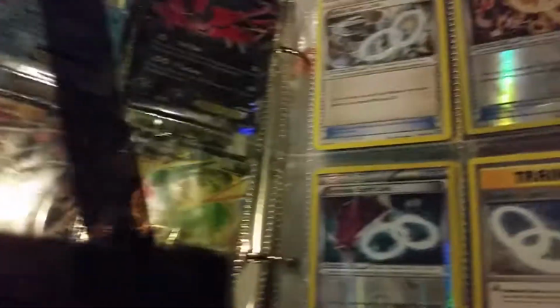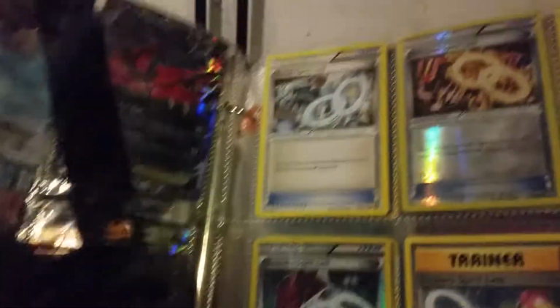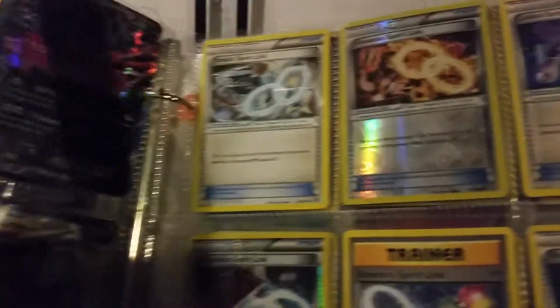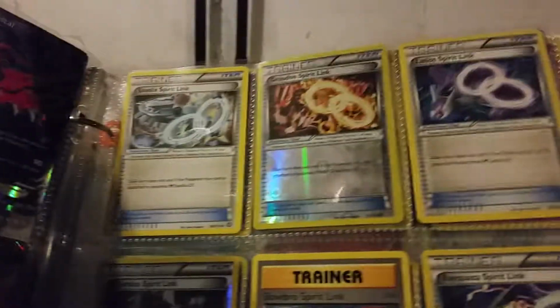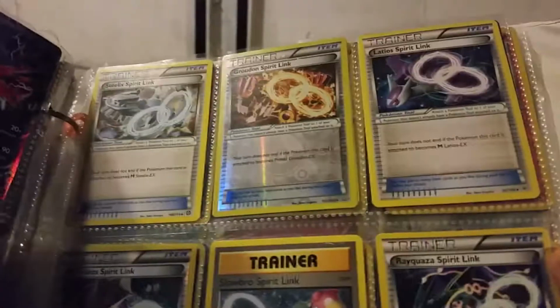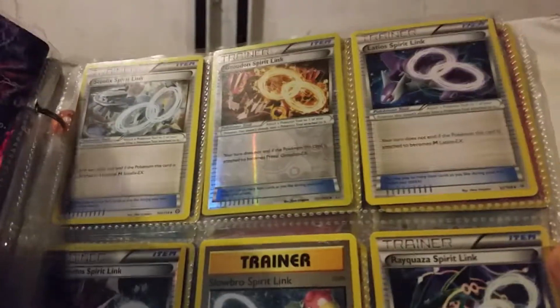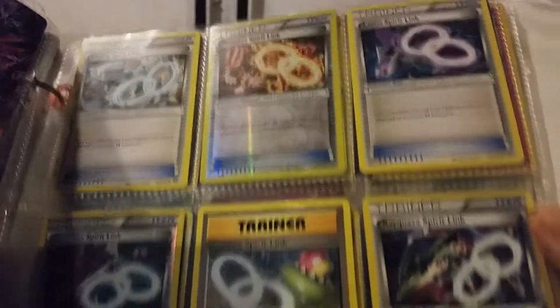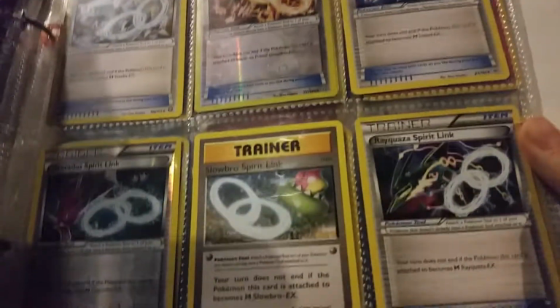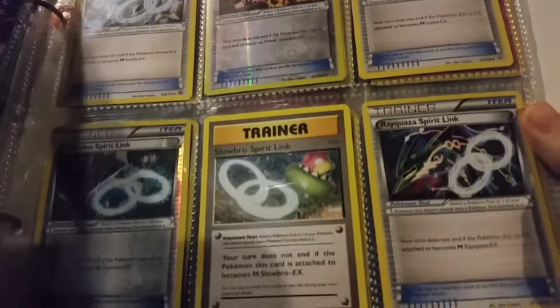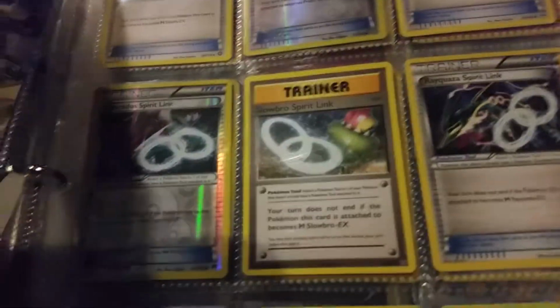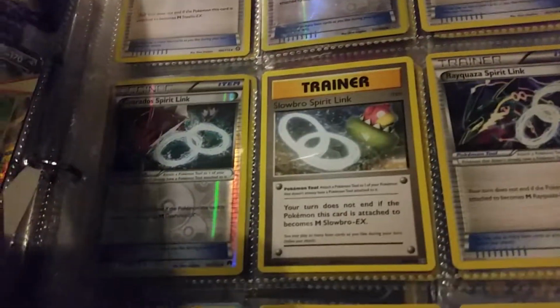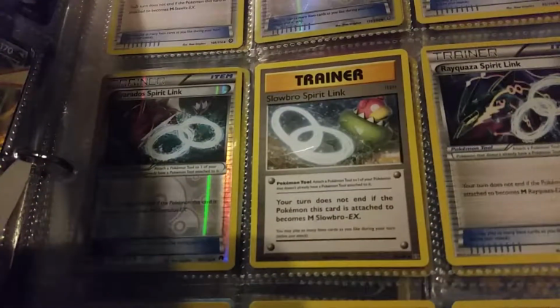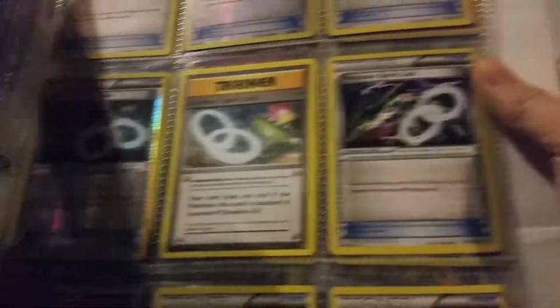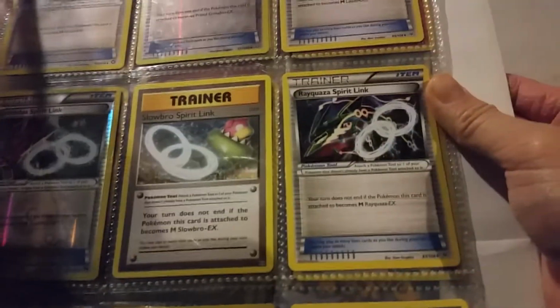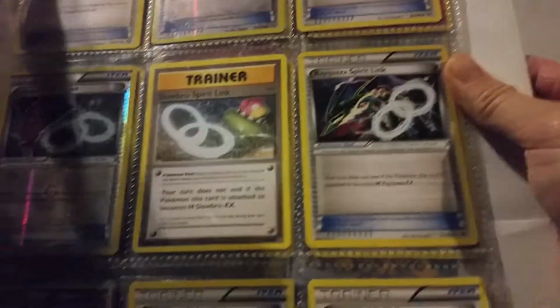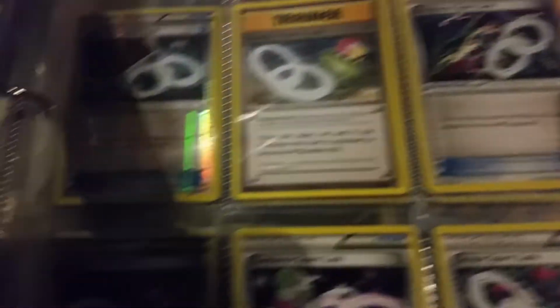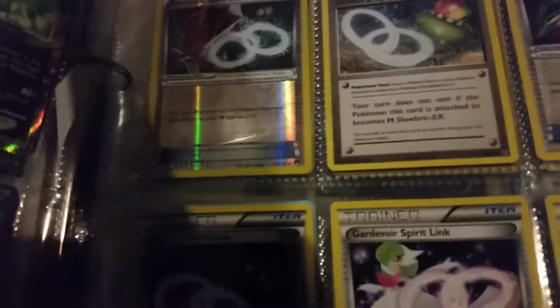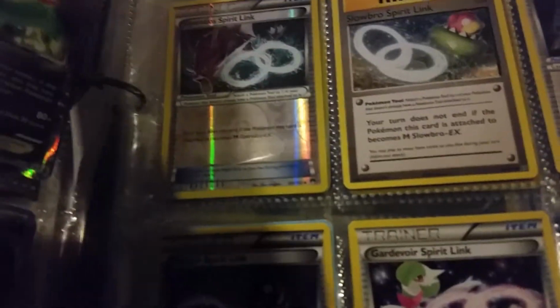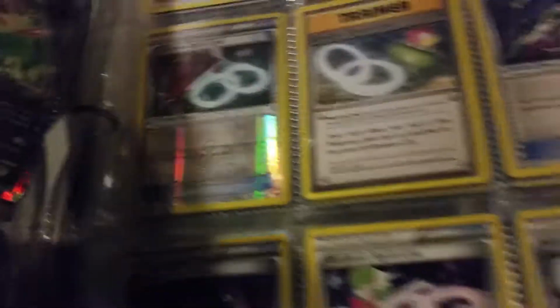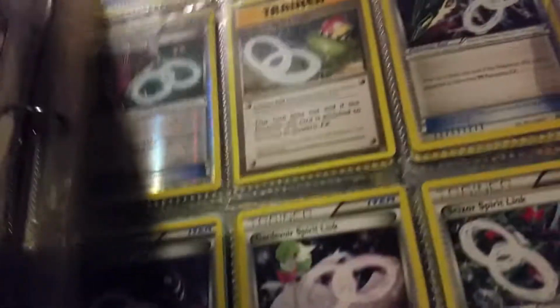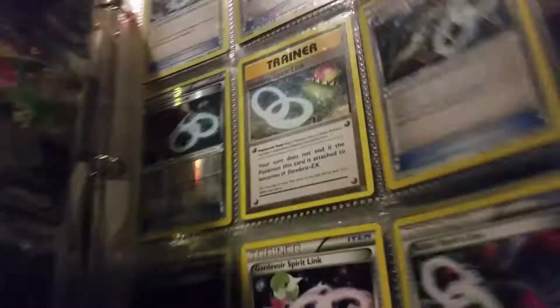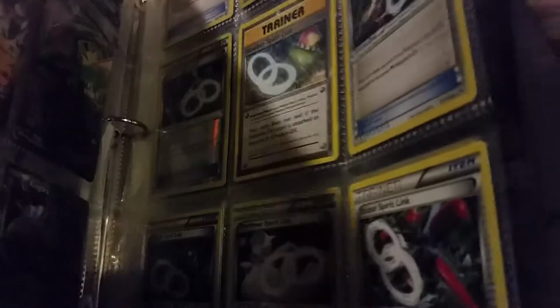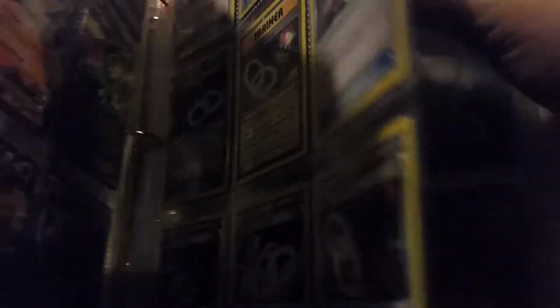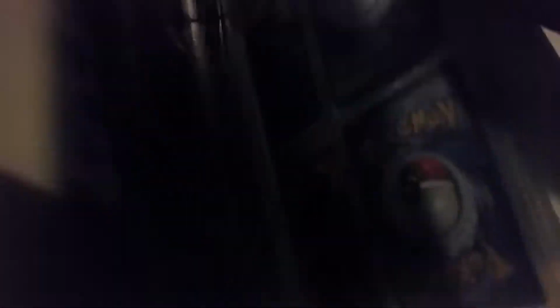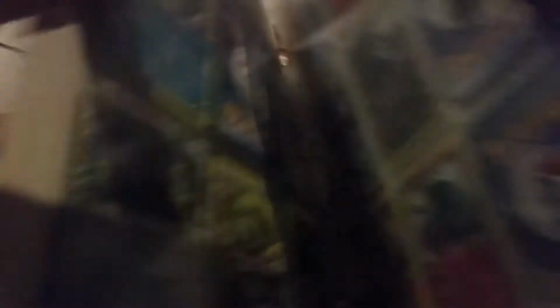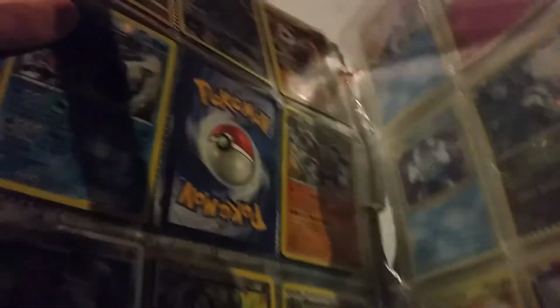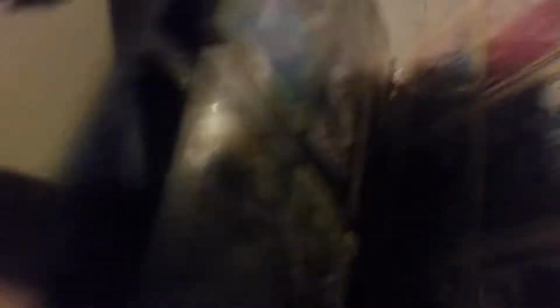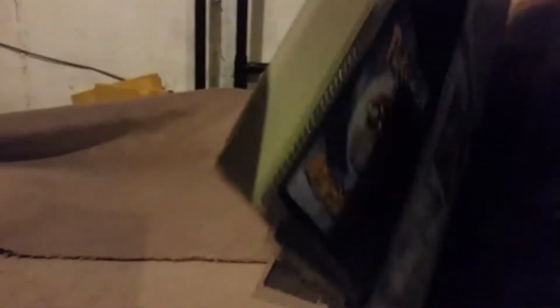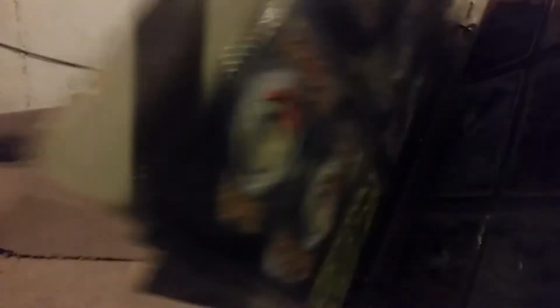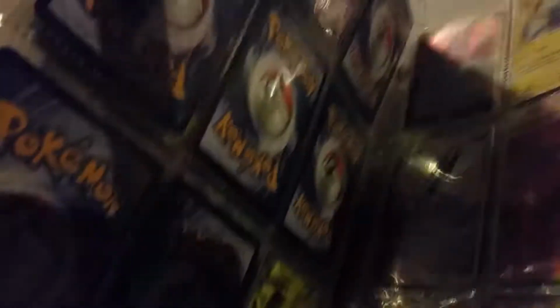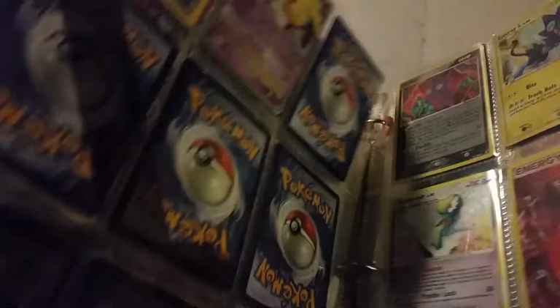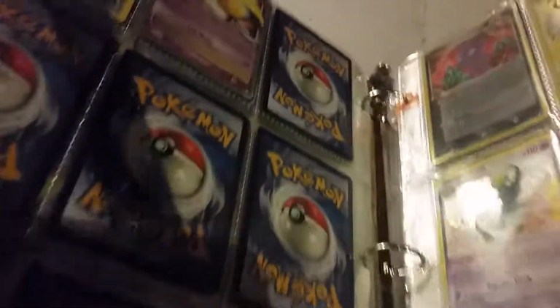I got a ton of spirit links: Steelix, Groudon, Latios, Gyarados, Slowbro, Rayquaza, Gengar, Gardevoir, Scizor, and Altaria Spiritlings.